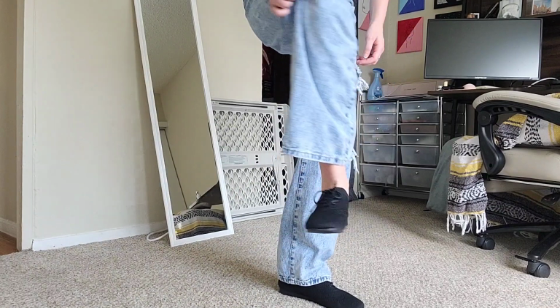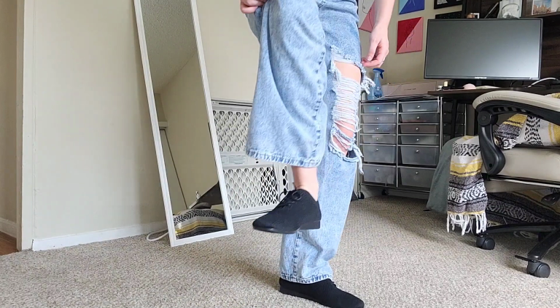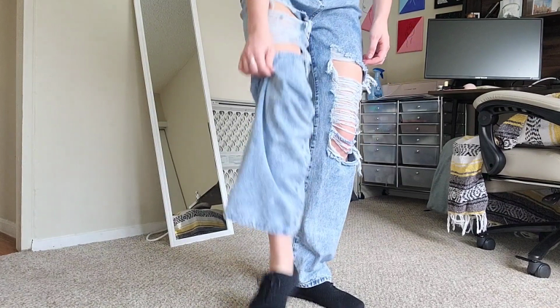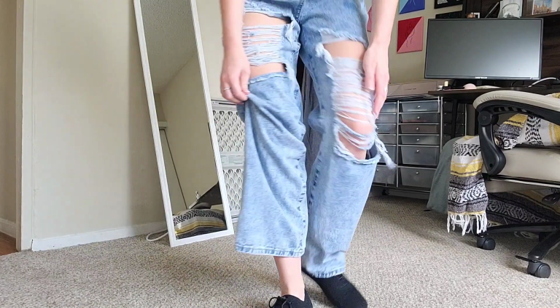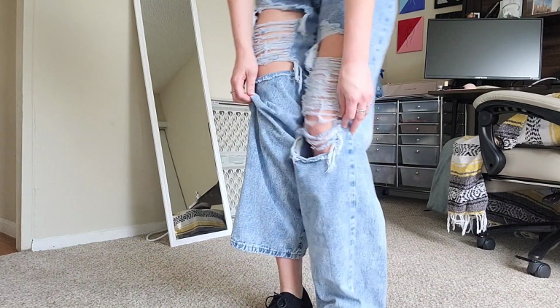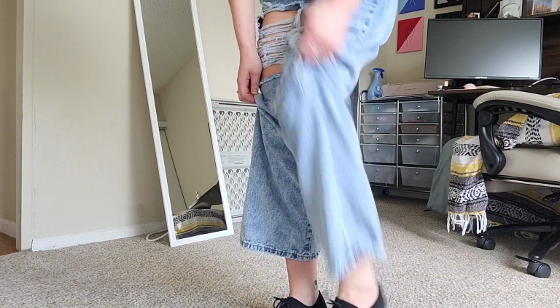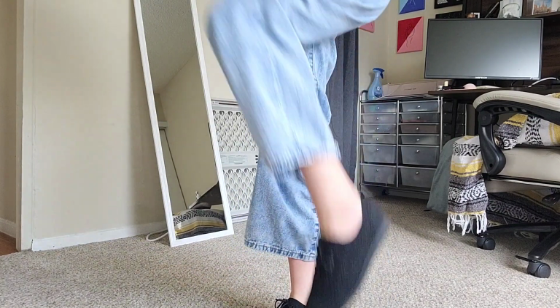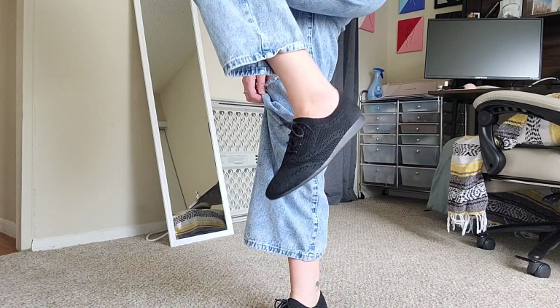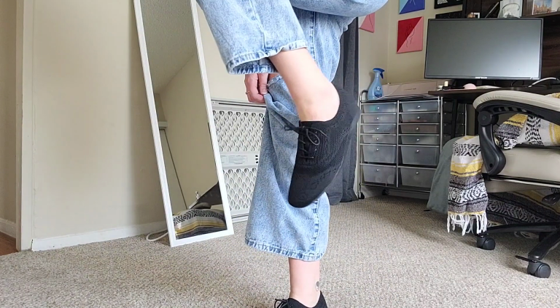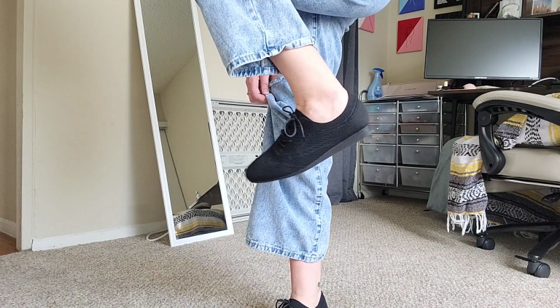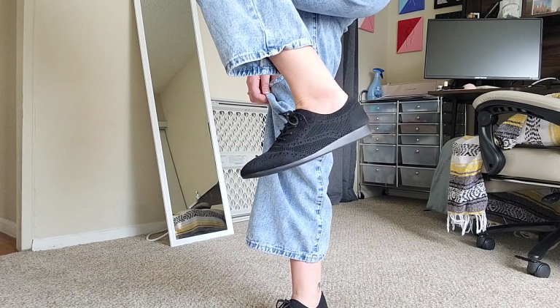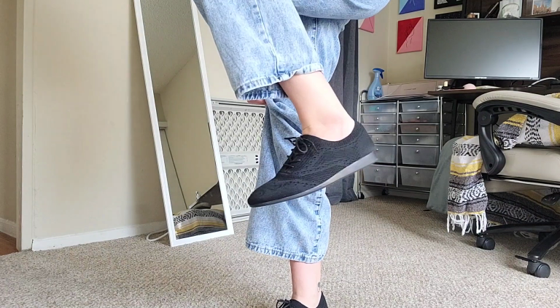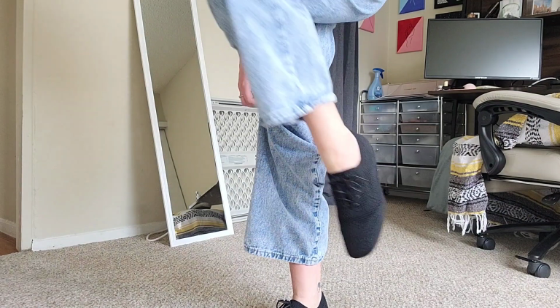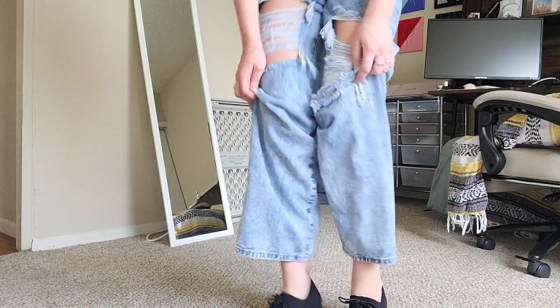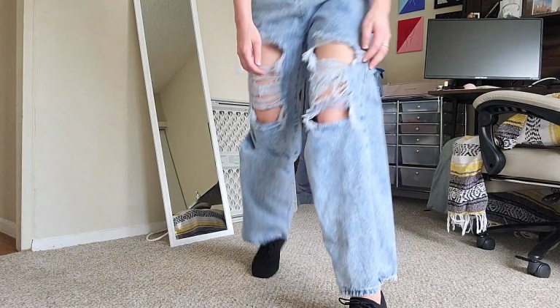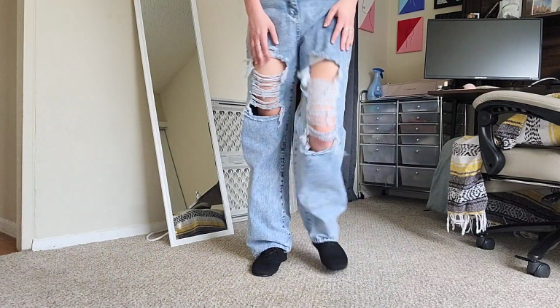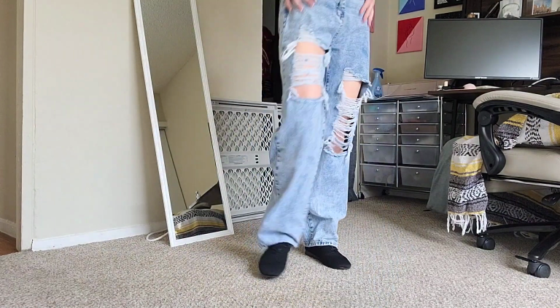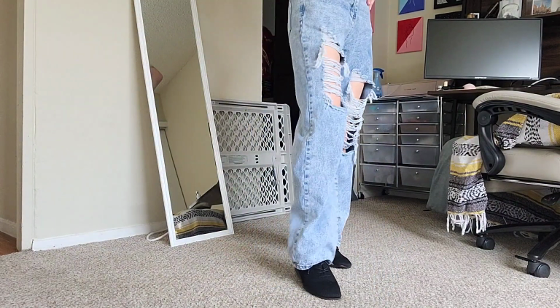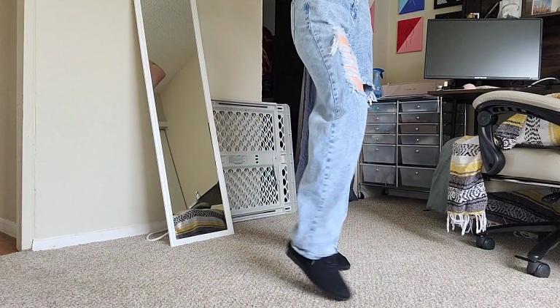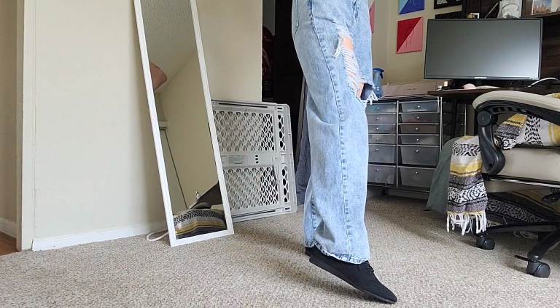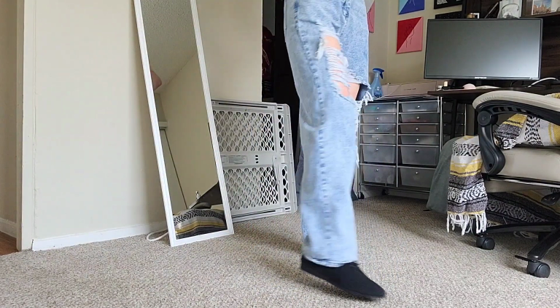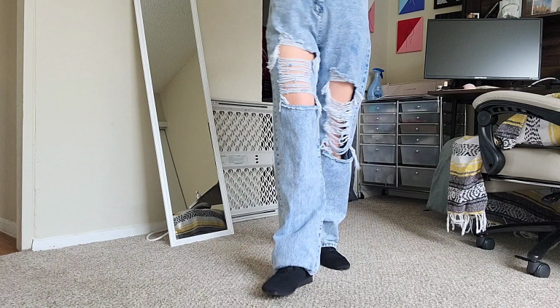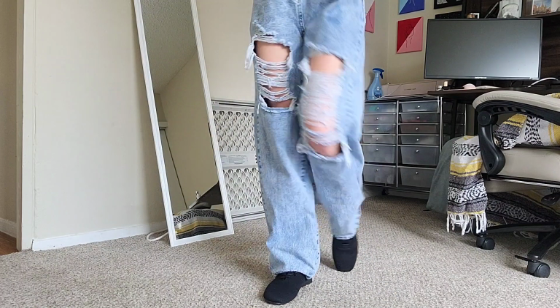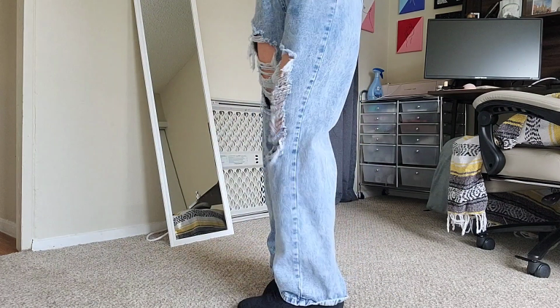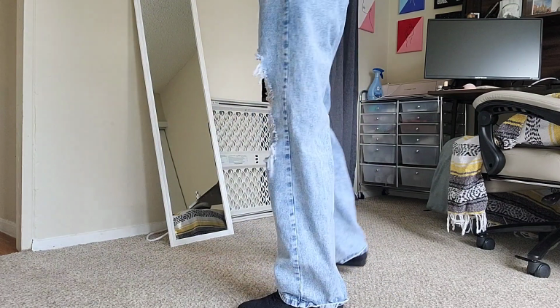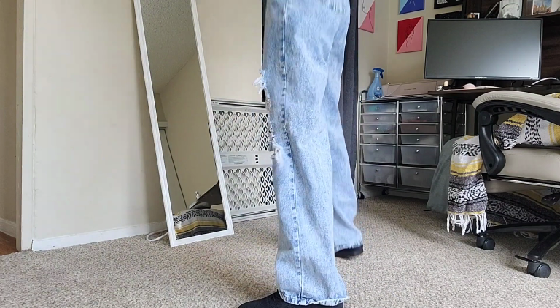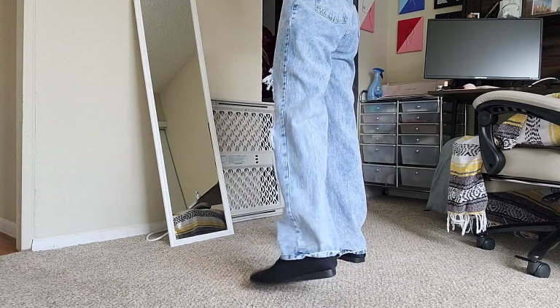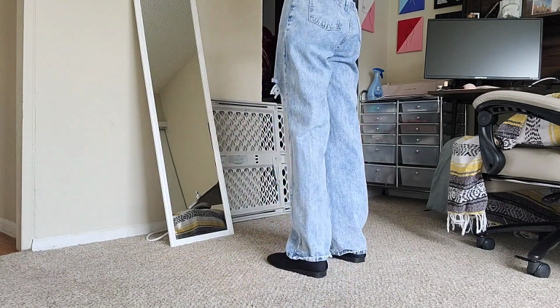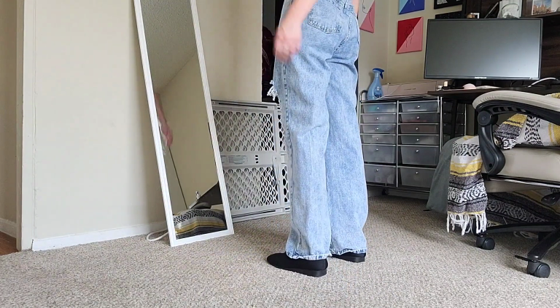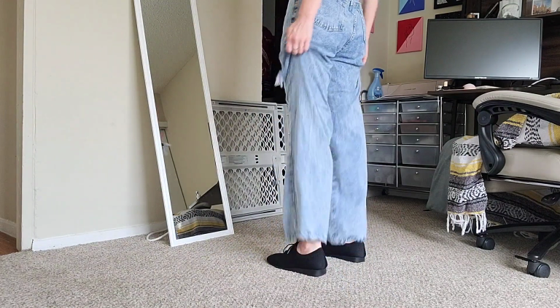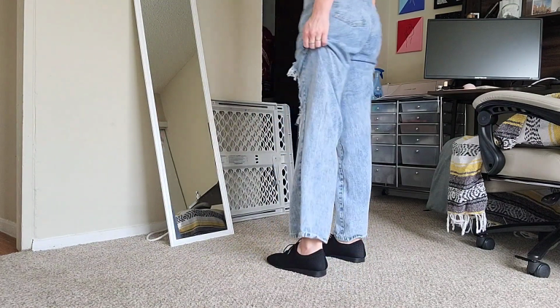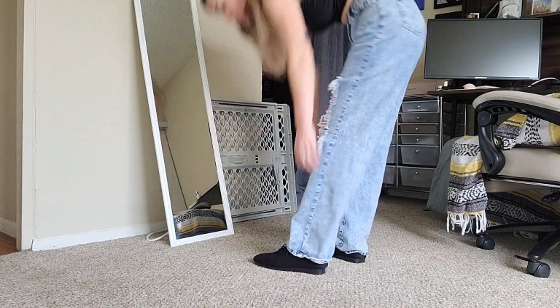And here are the shoes on. Honestly, they're super comfortable and simple.